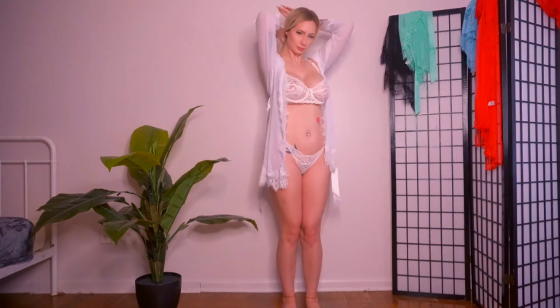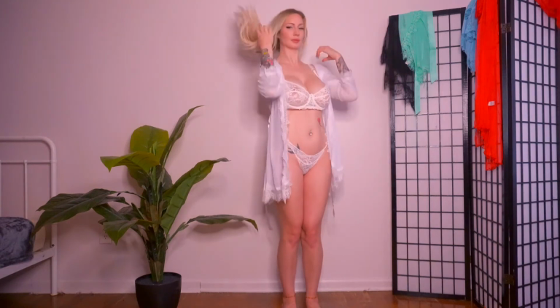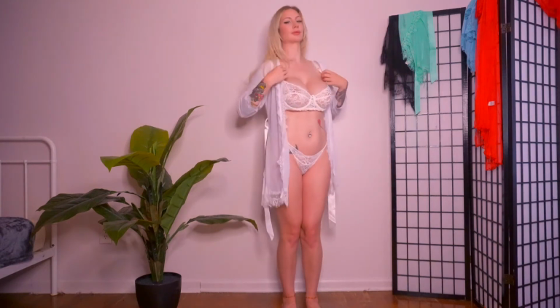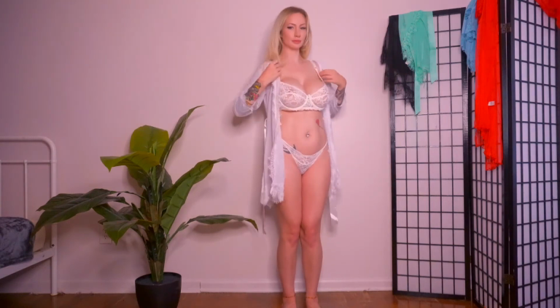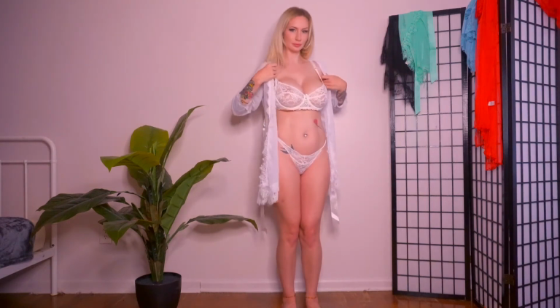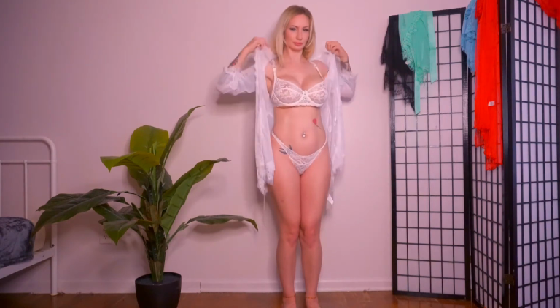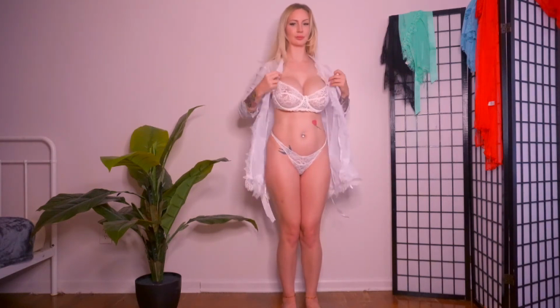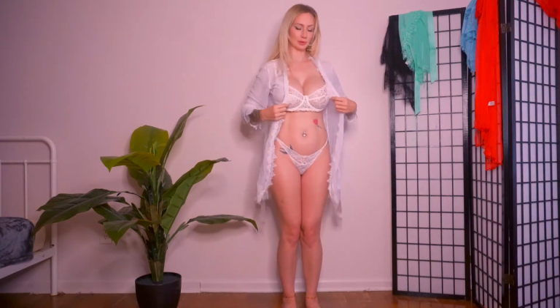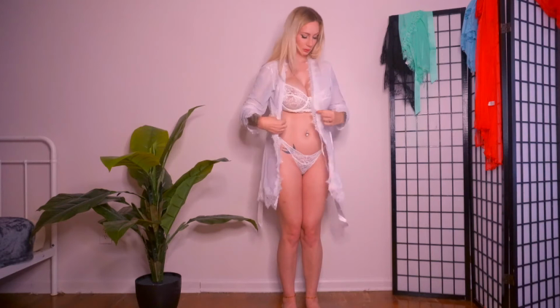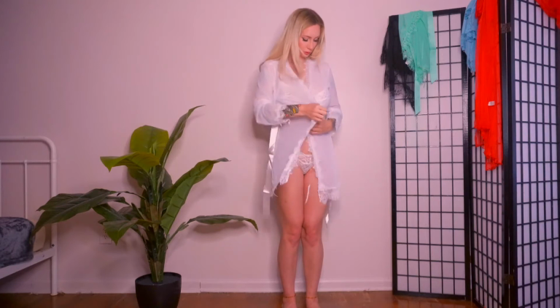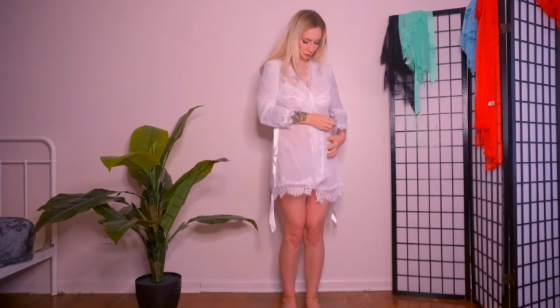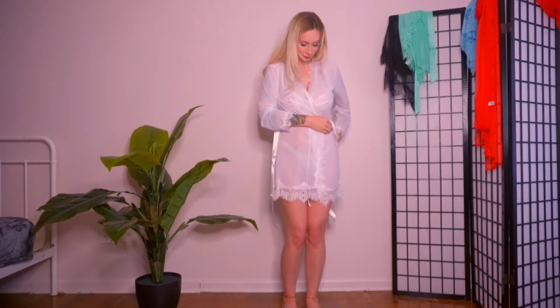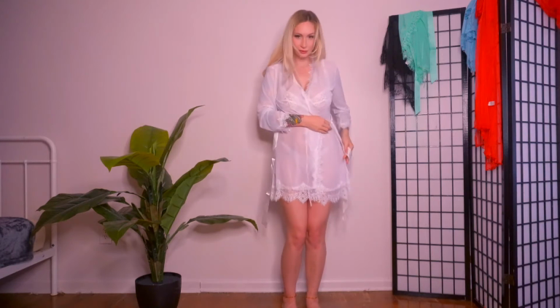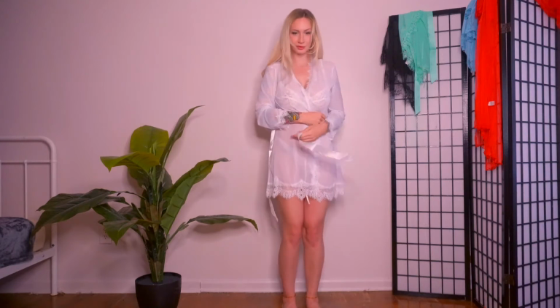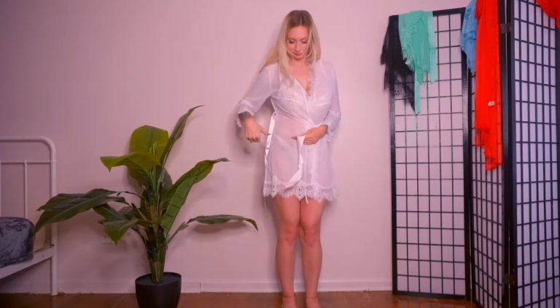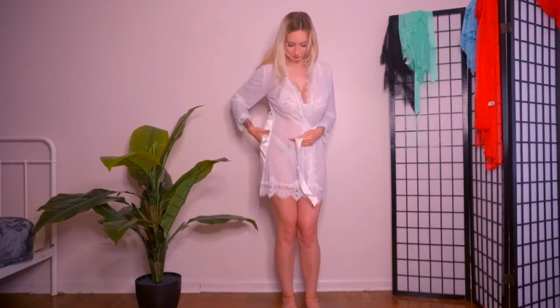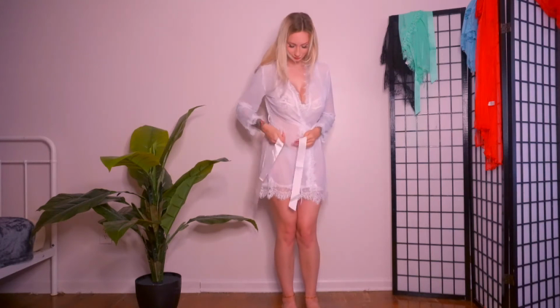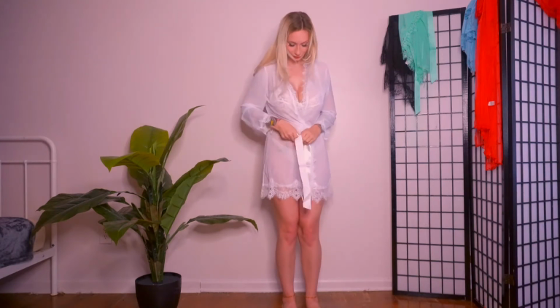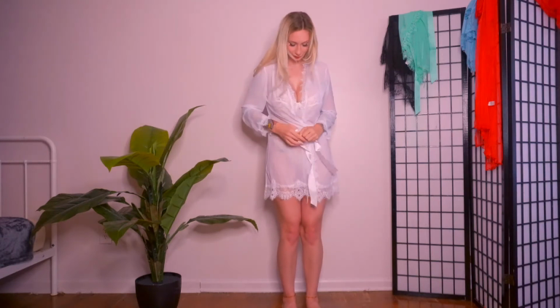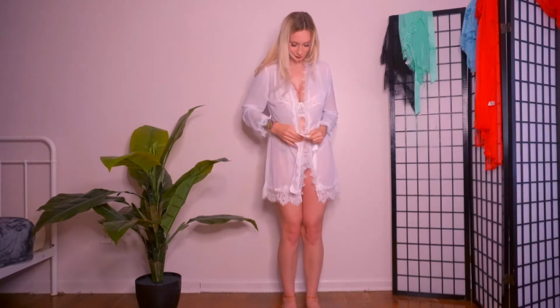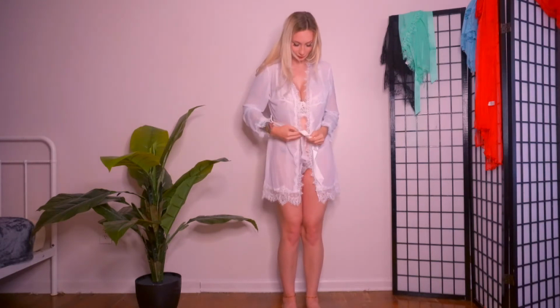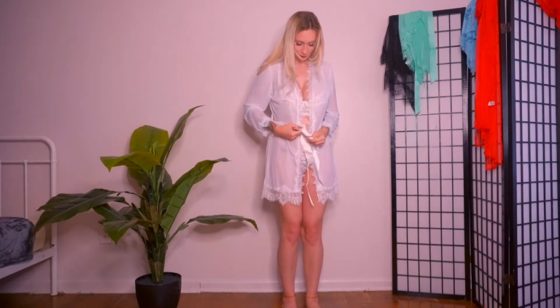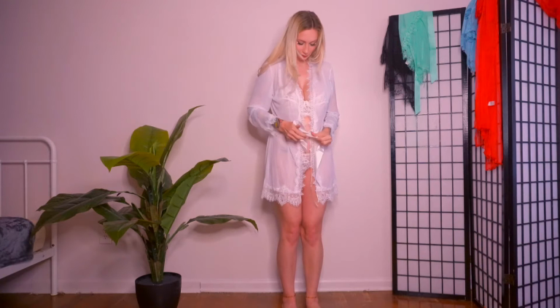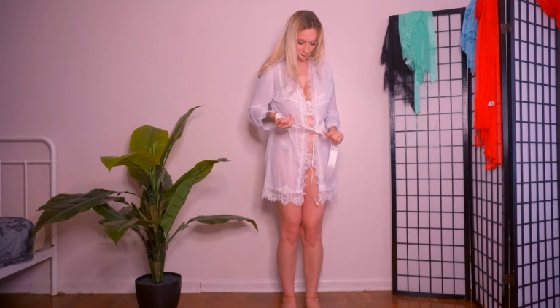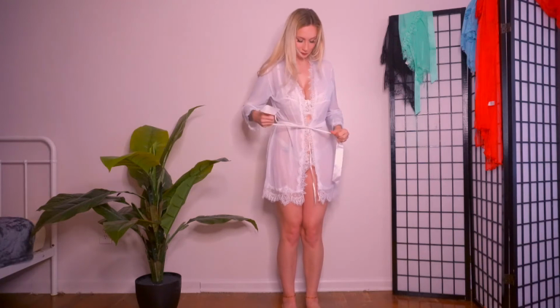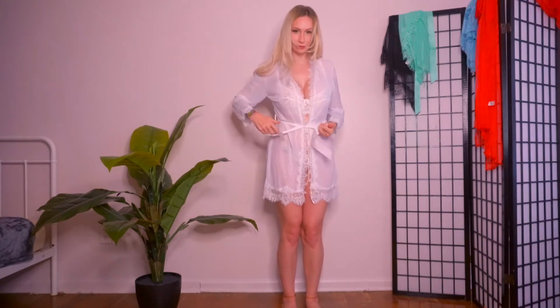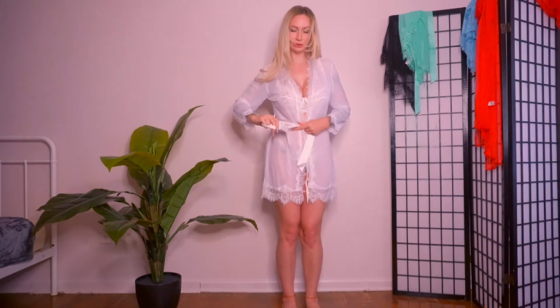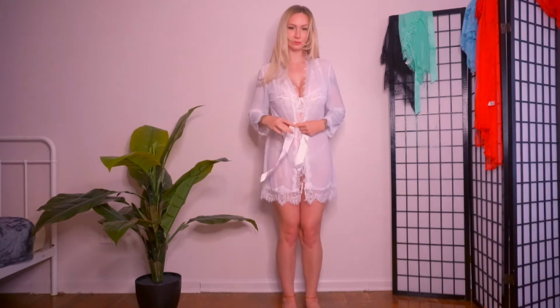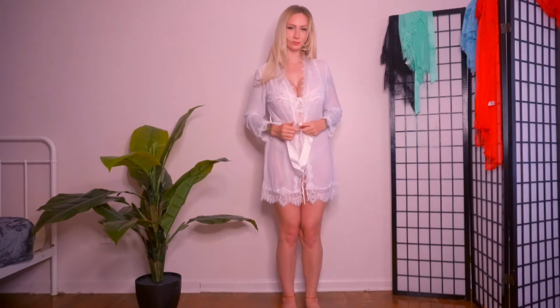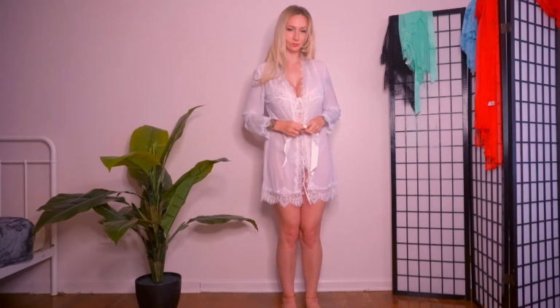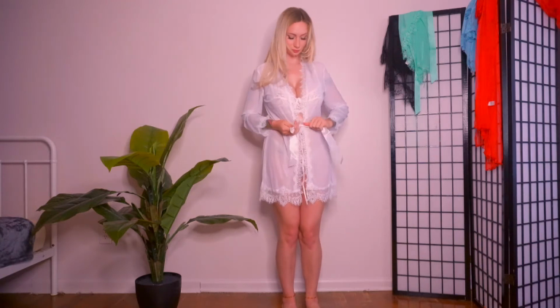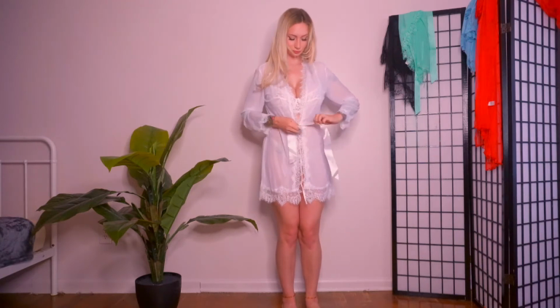This is our third robe and it is a white sheer robe, and again these sleeves are super short as well, so I'm starting to think that I just have like monster long arms.